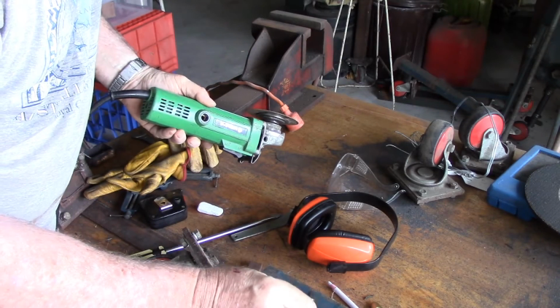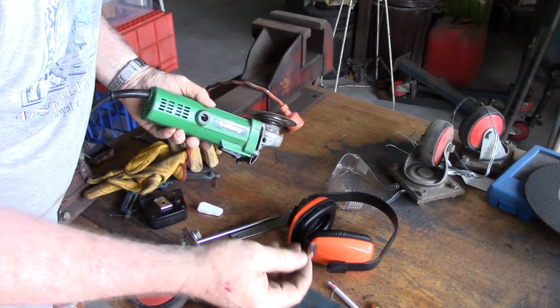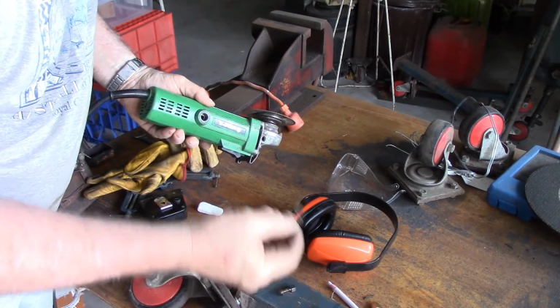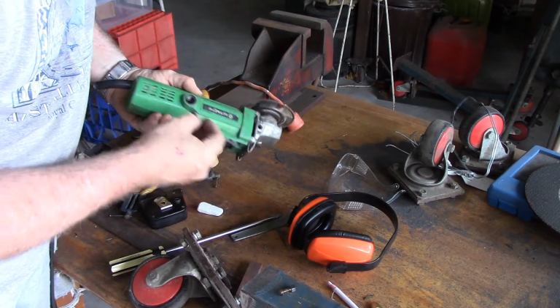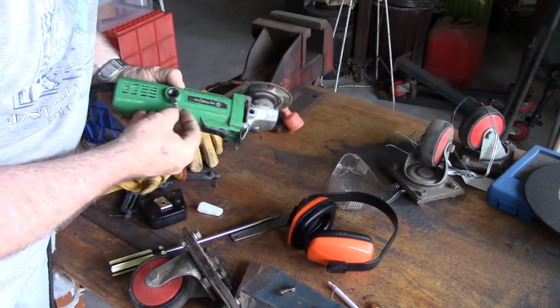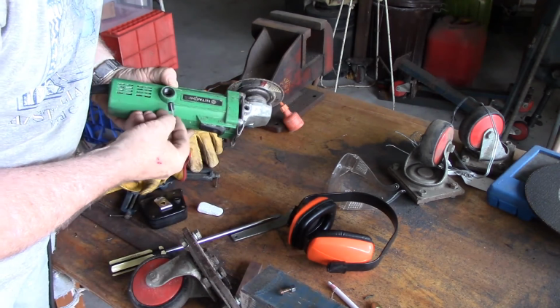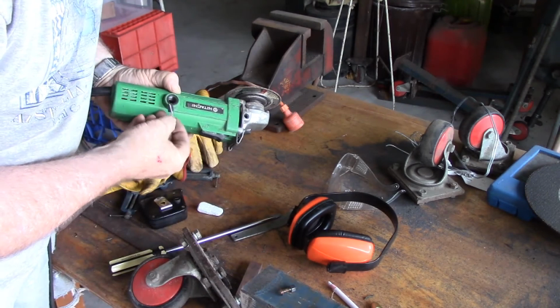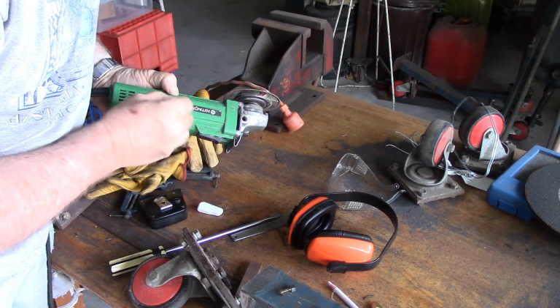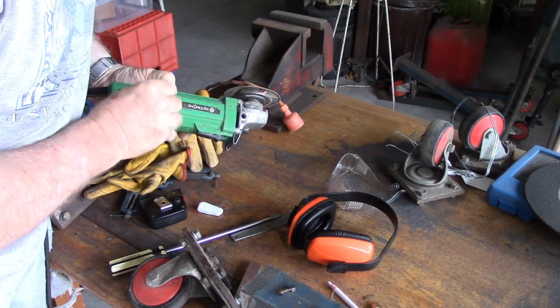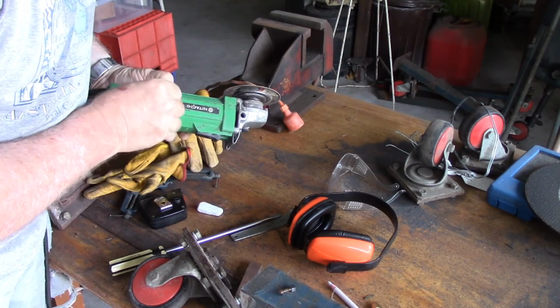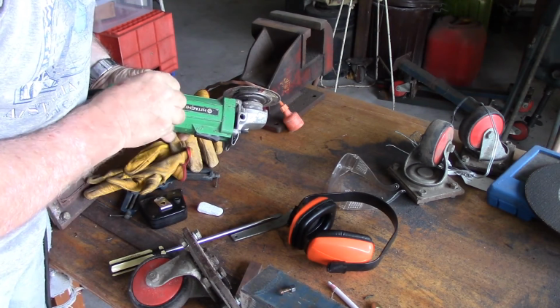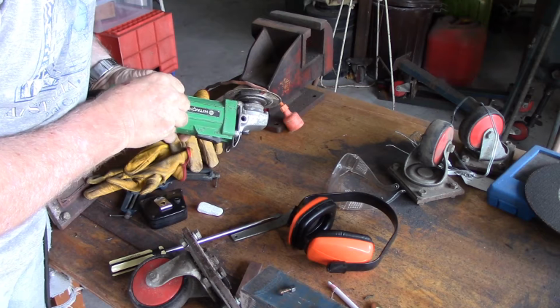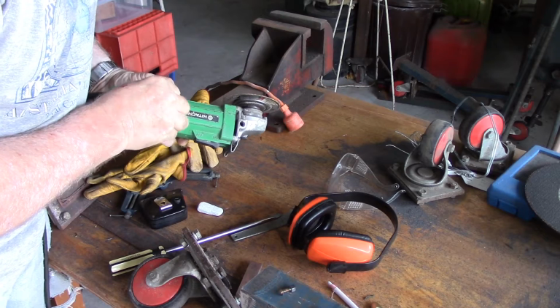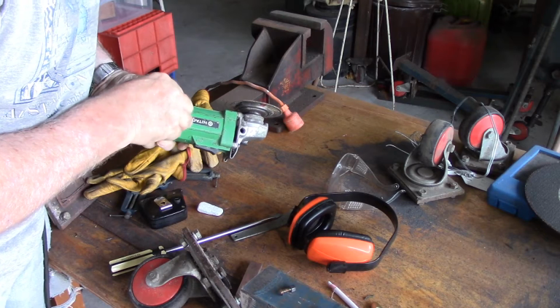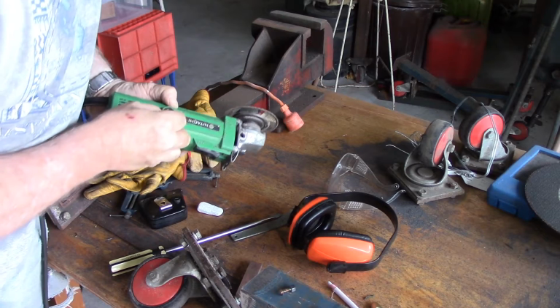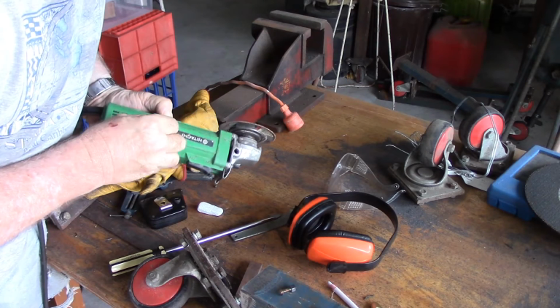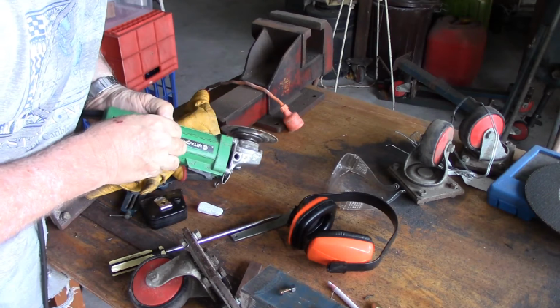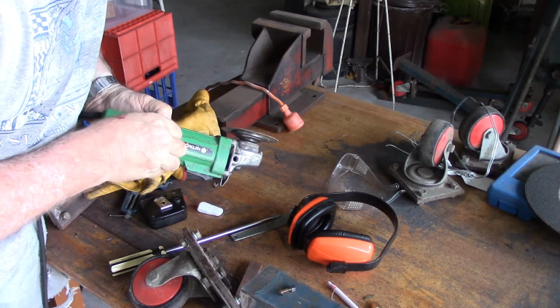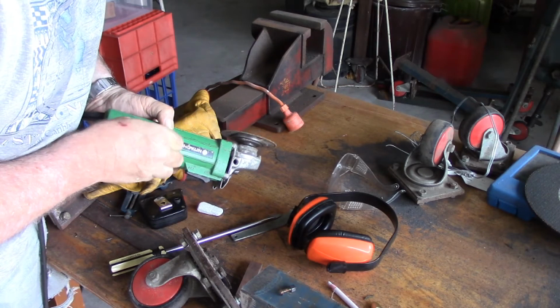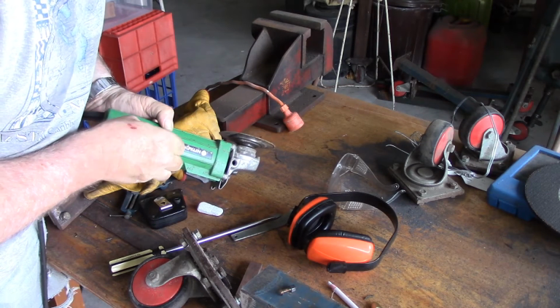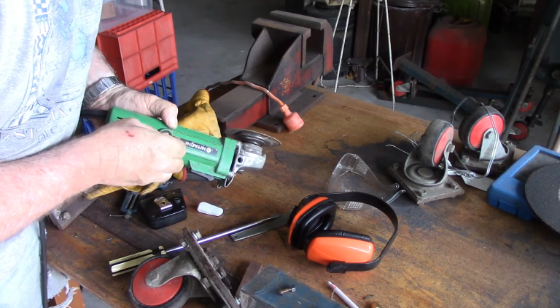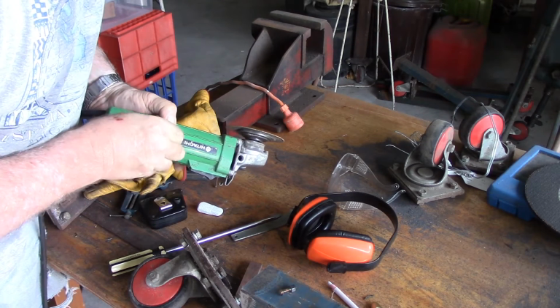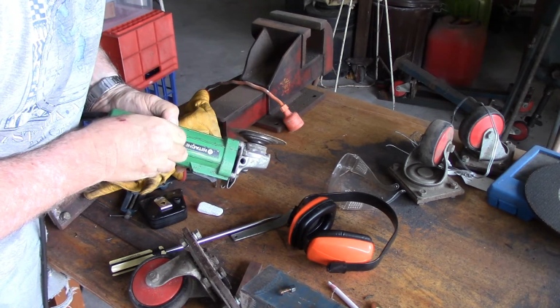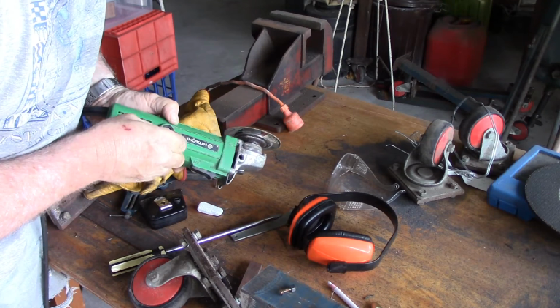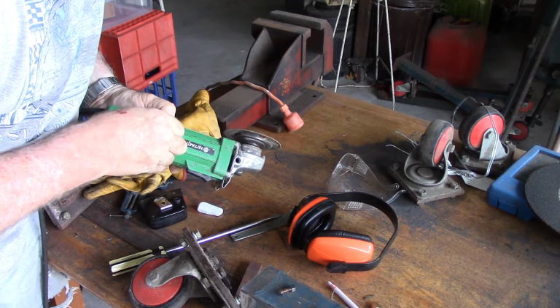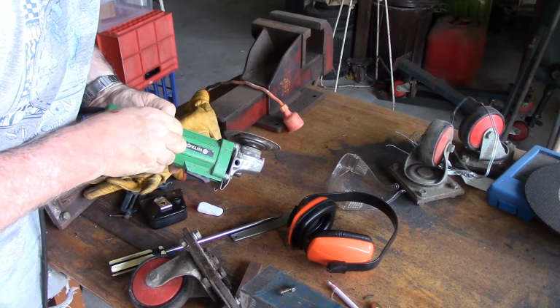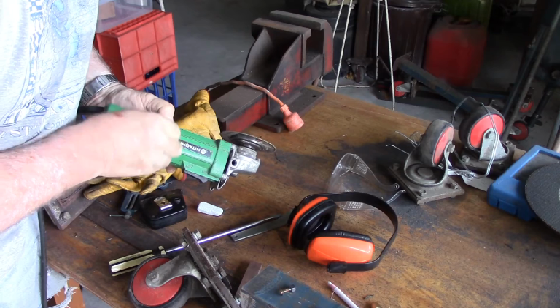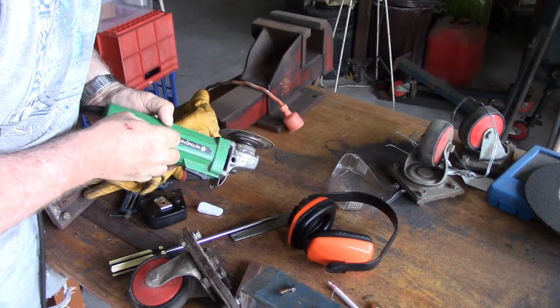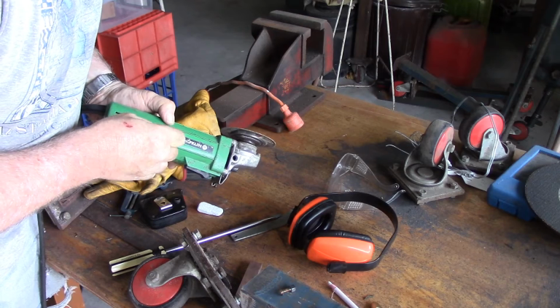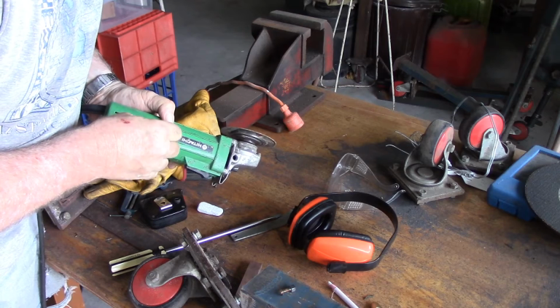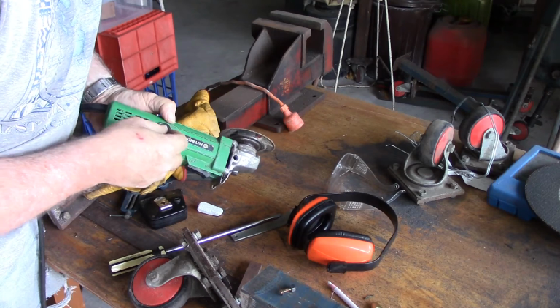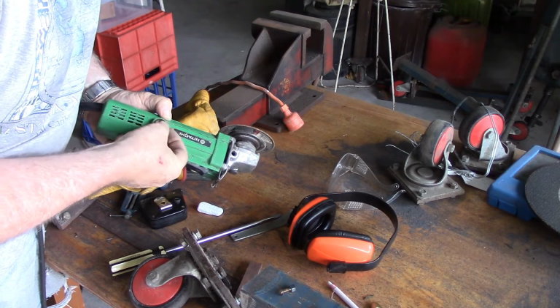They've had a good life. I've got some spares here. And let's hope — yes, they fit.